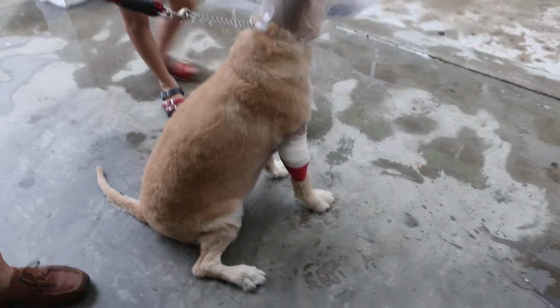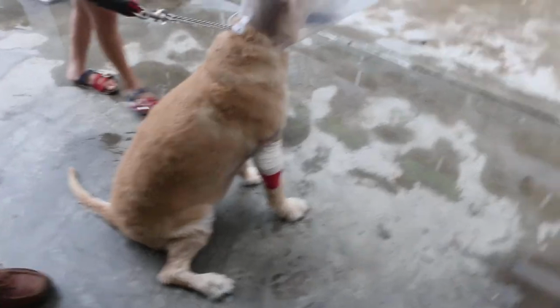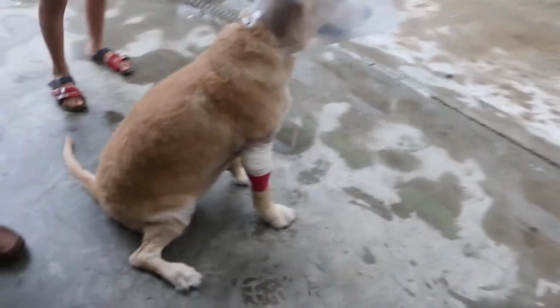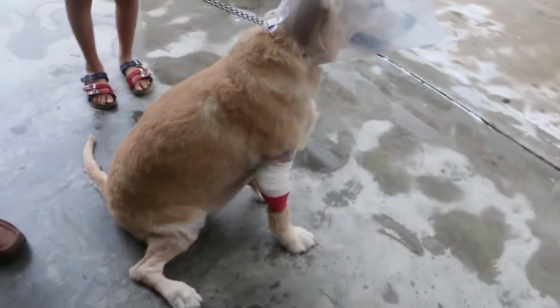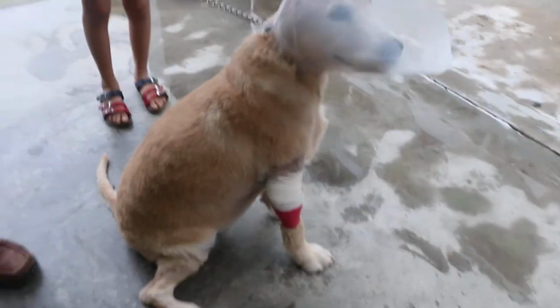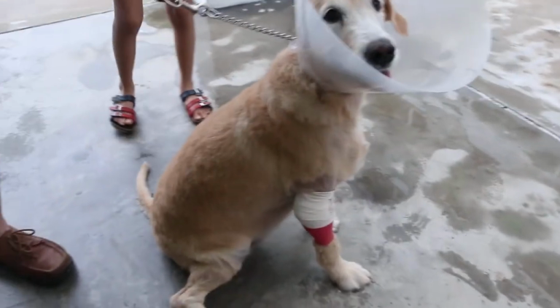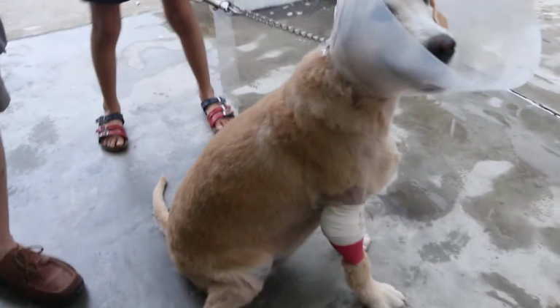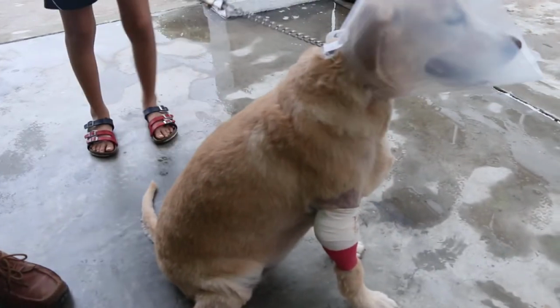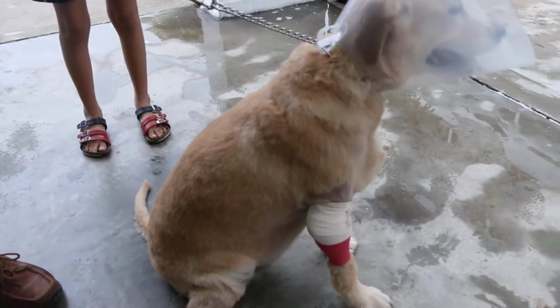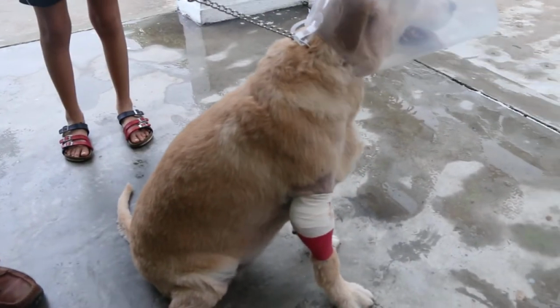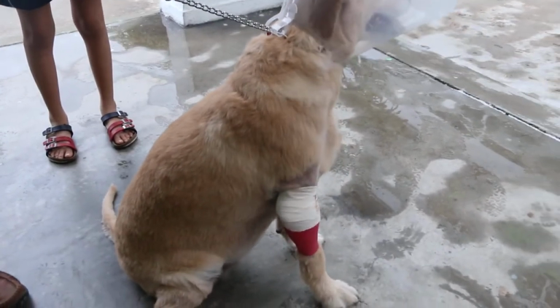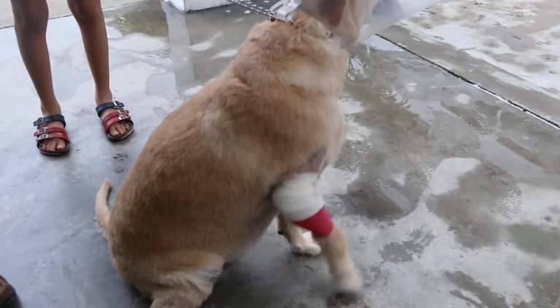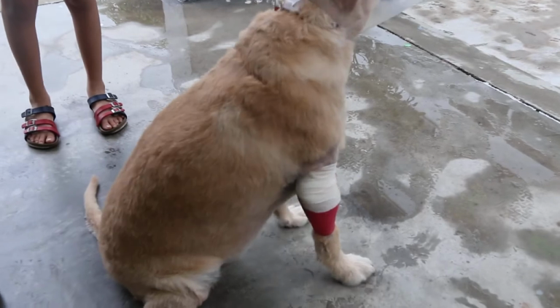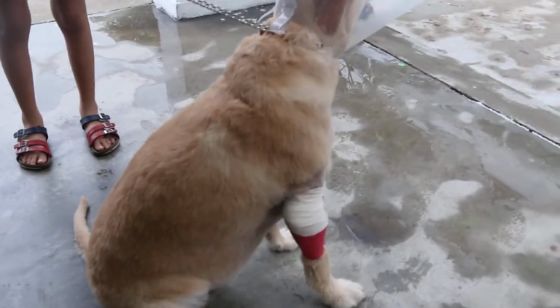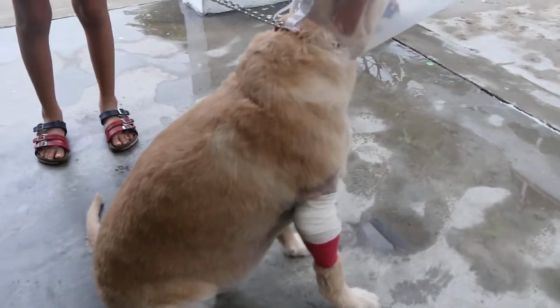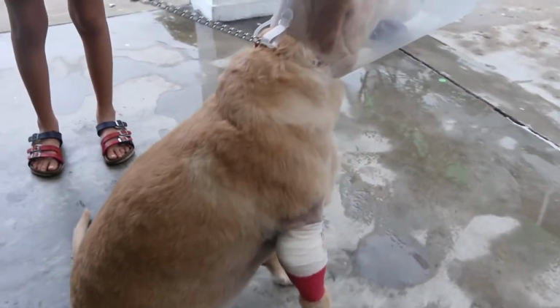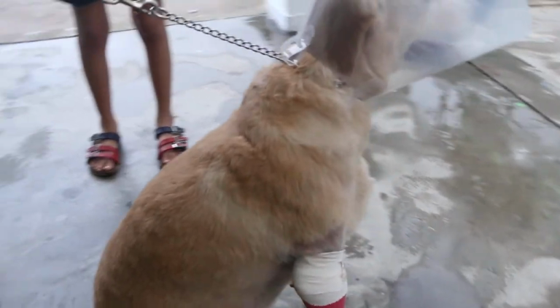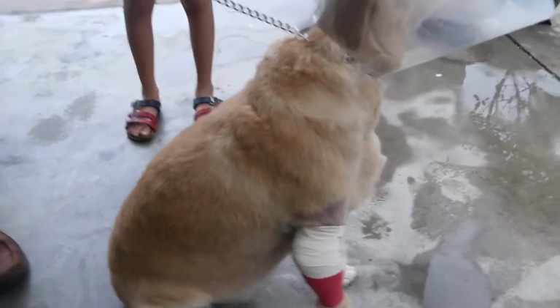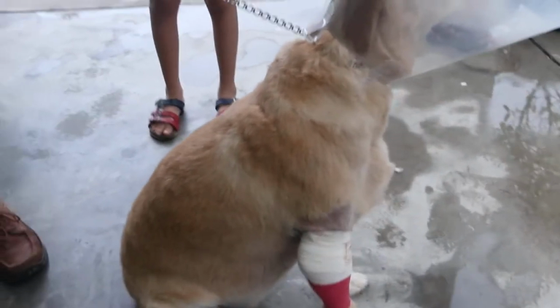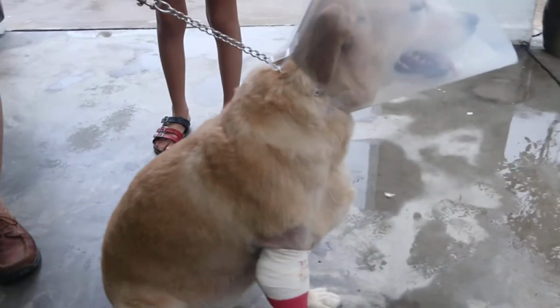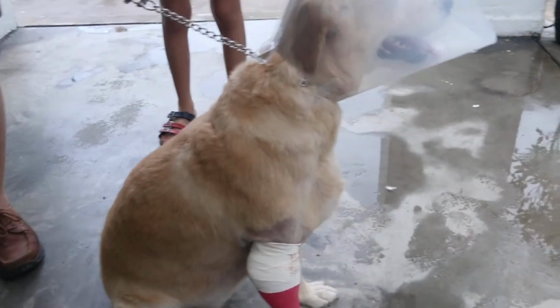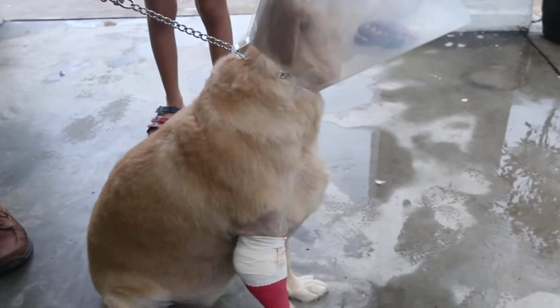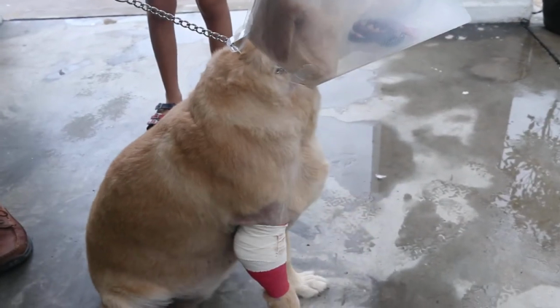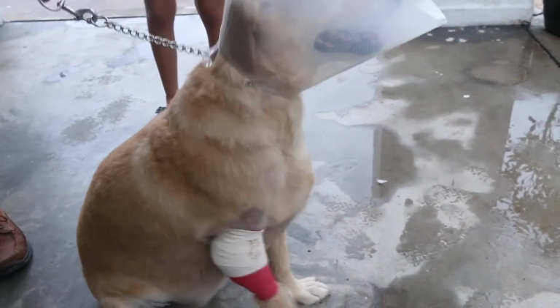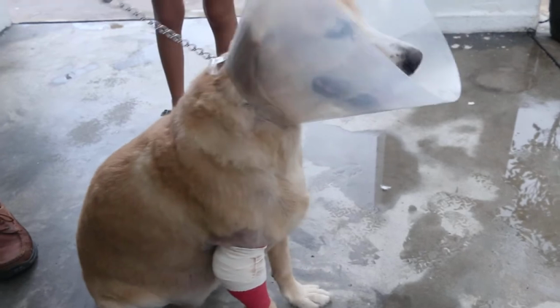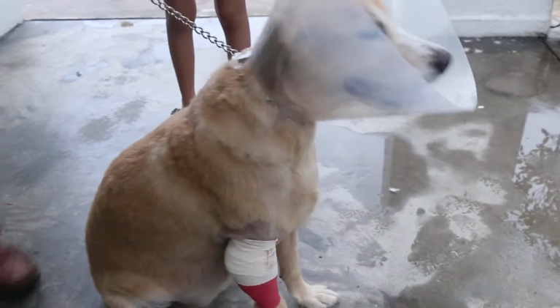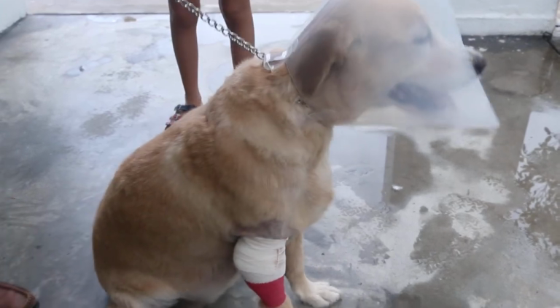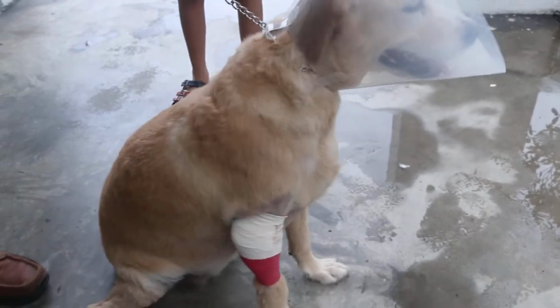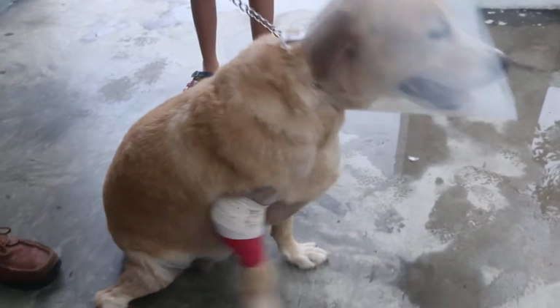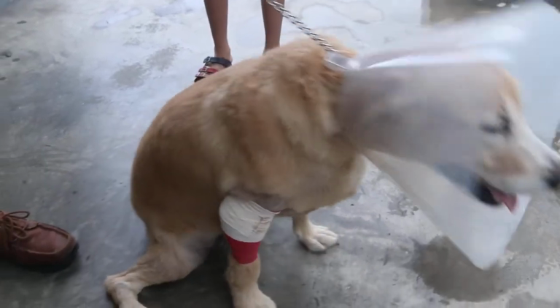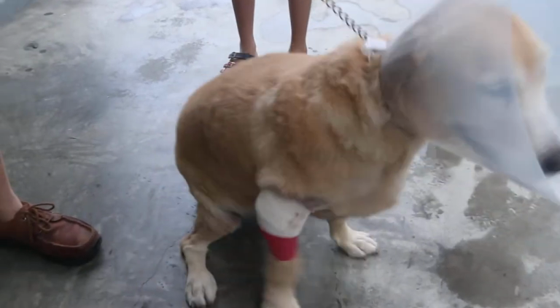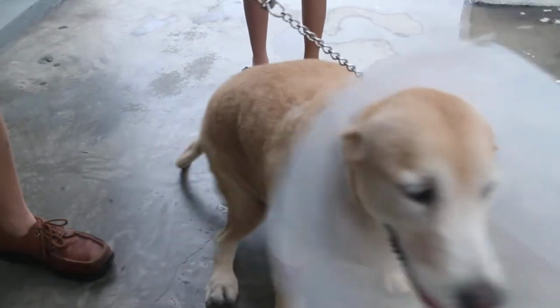Day 1 after removal of the elbow growths. Now, if you see the pores are swollen — which I noticed they are — it's better to release the bandage, otherwise it will get gangrene in the foot.